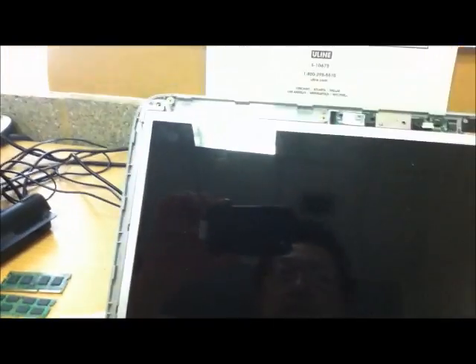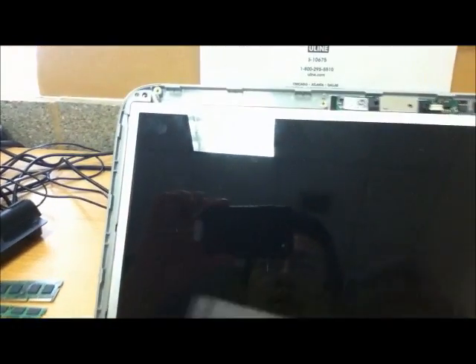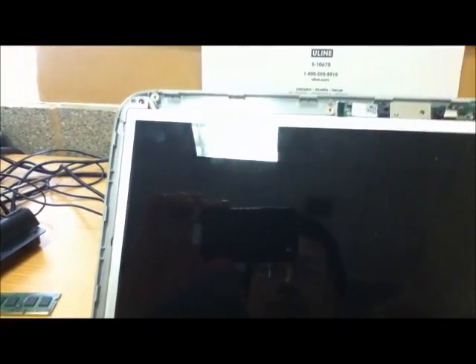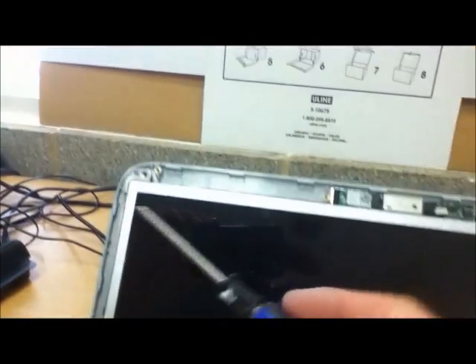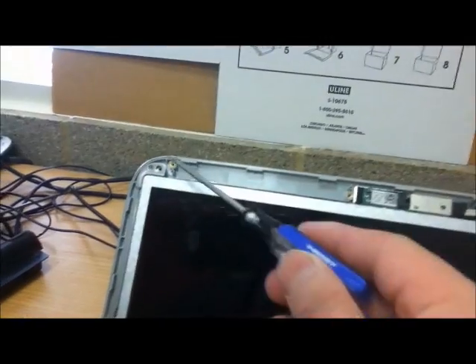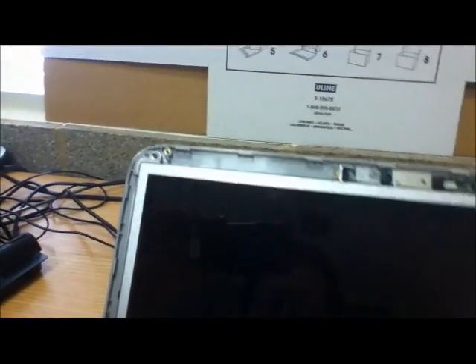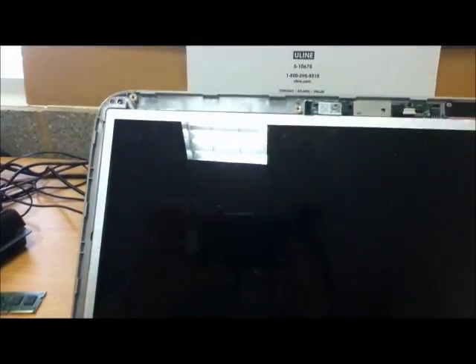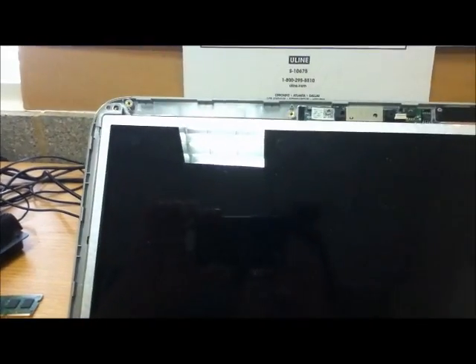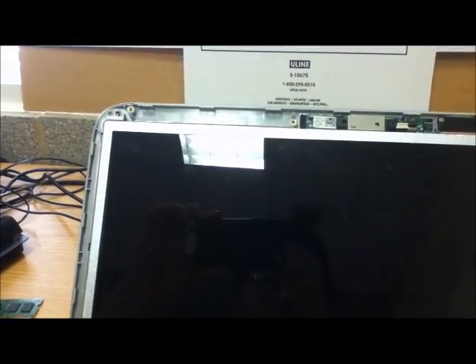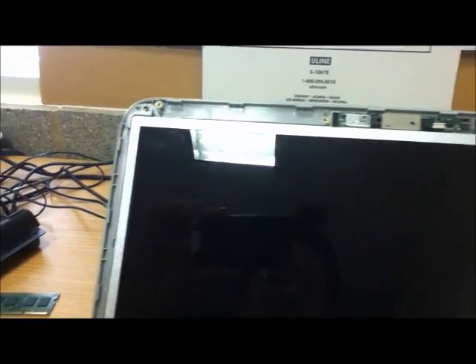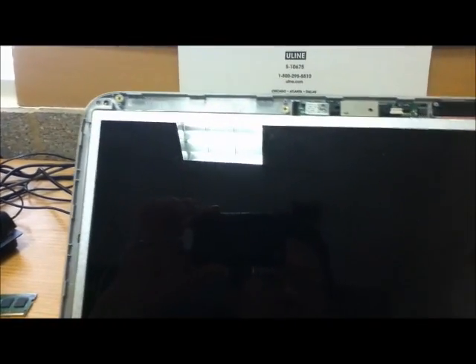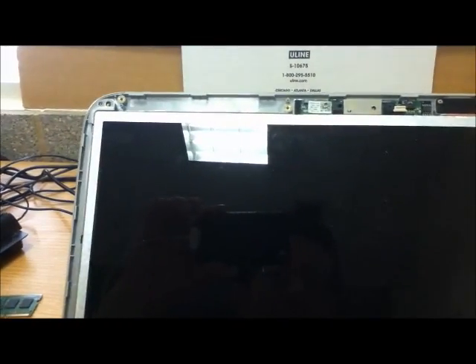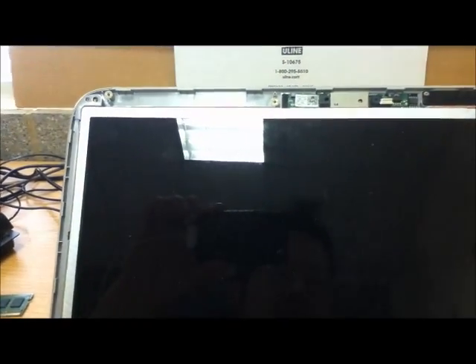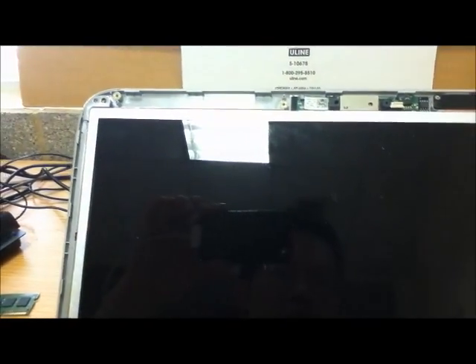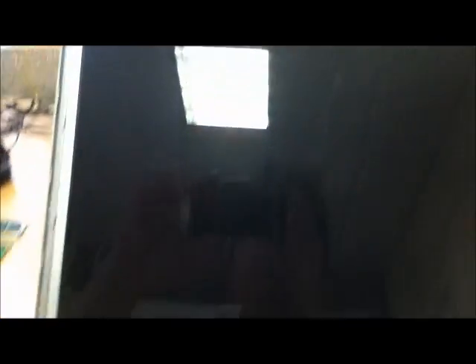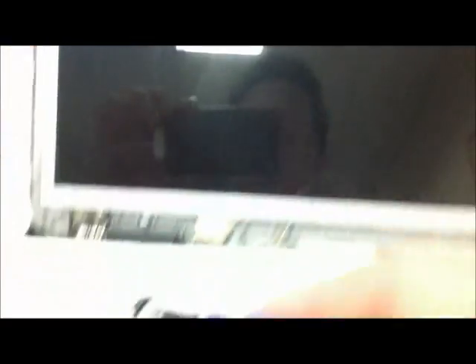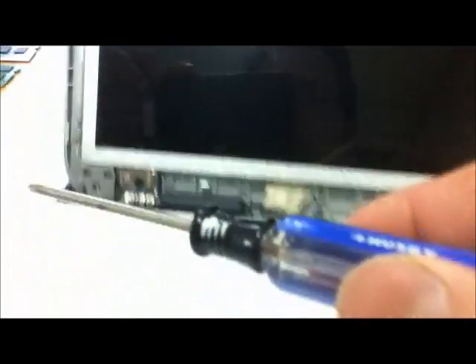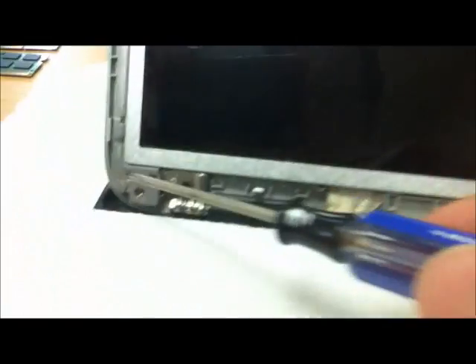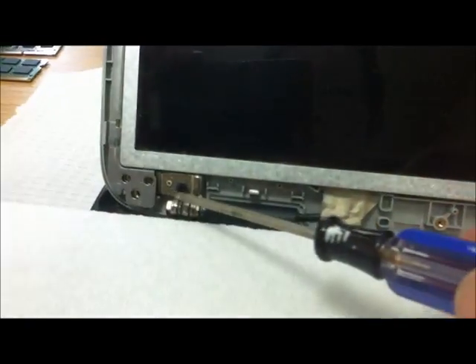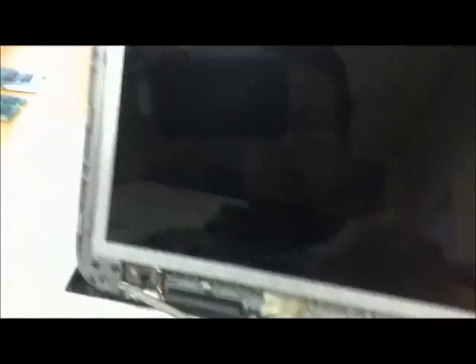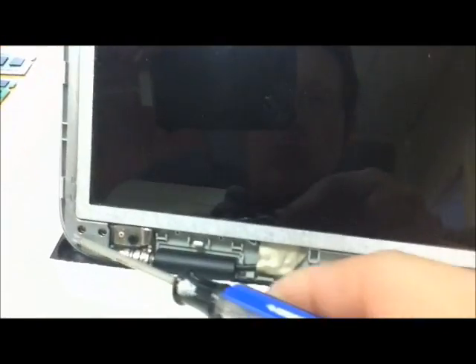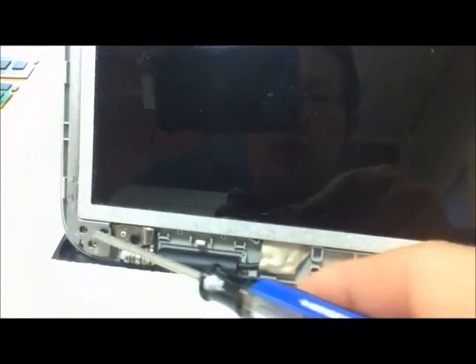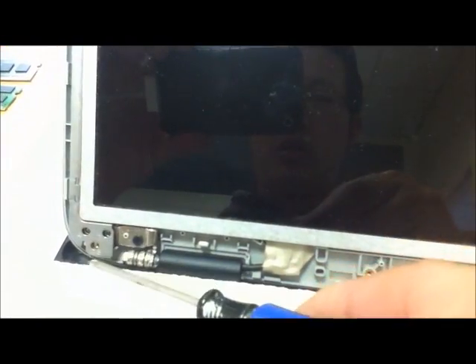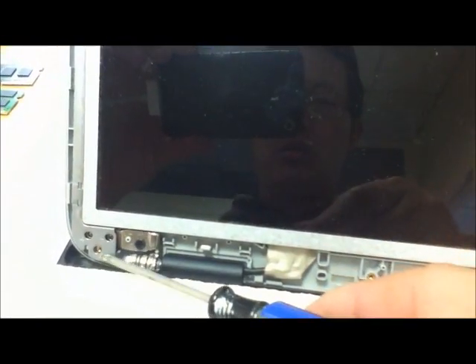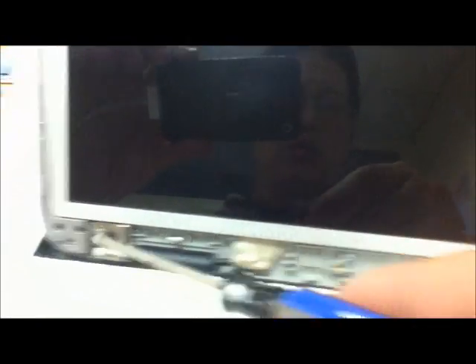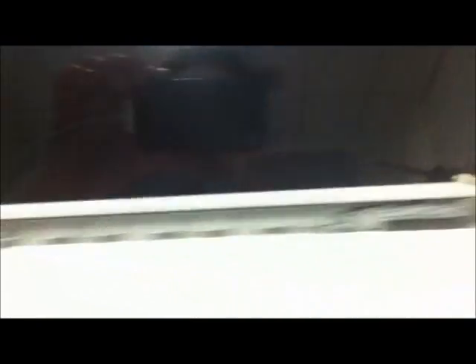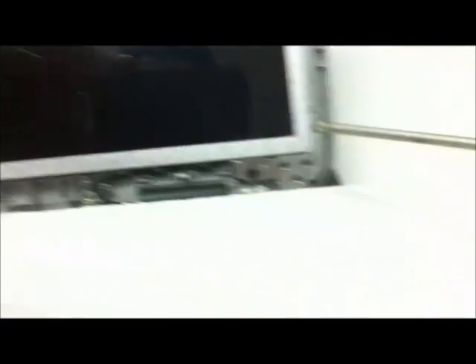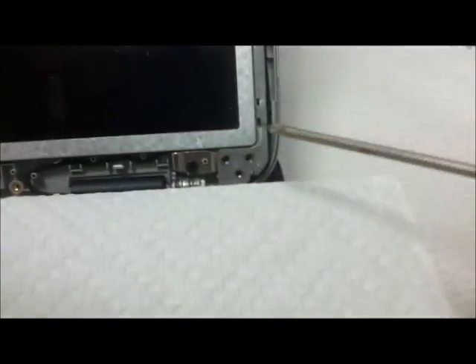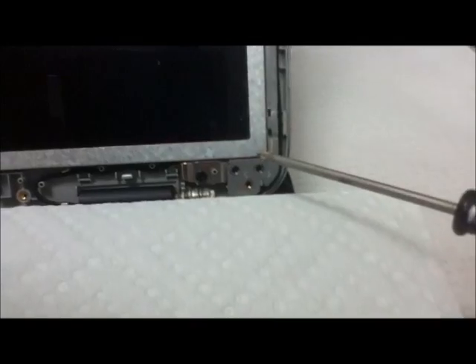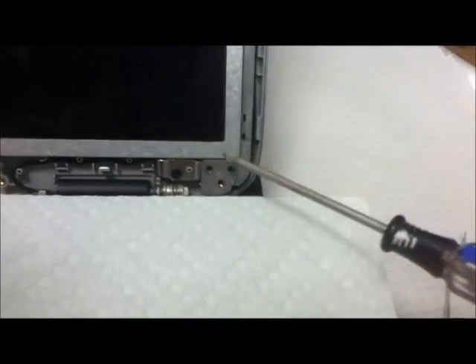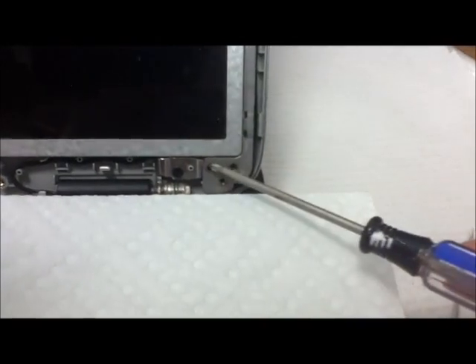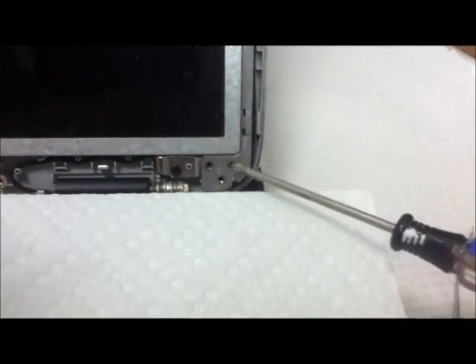There are 8 screws in this case: 3 here, another 3 here, and the top one here.